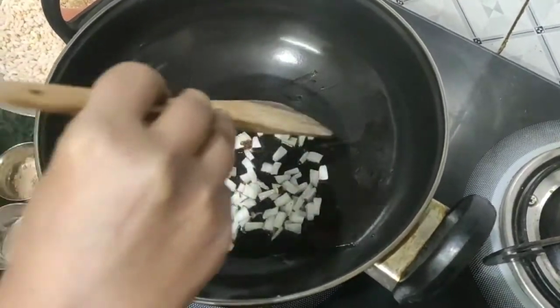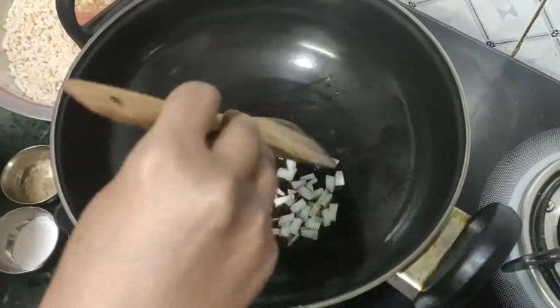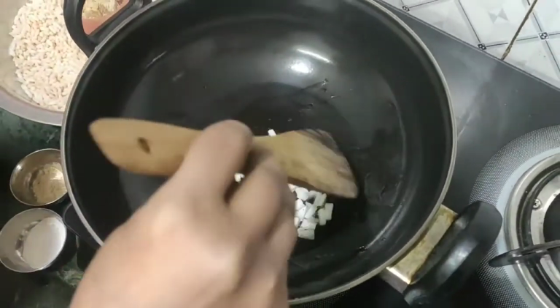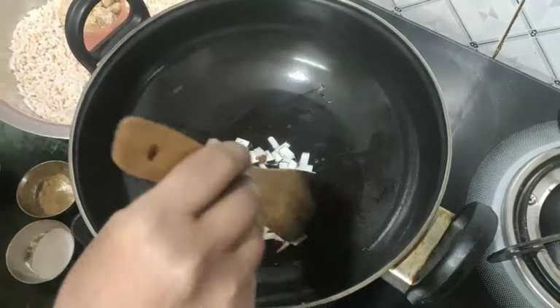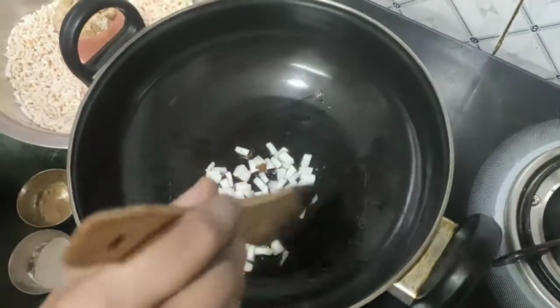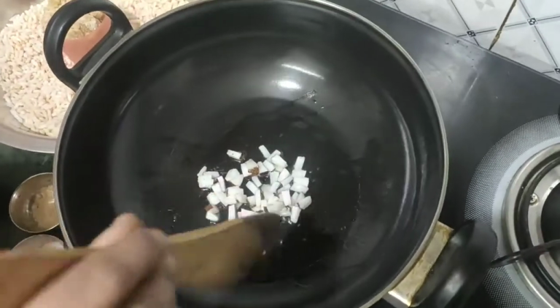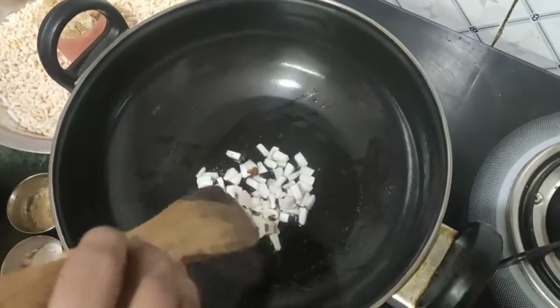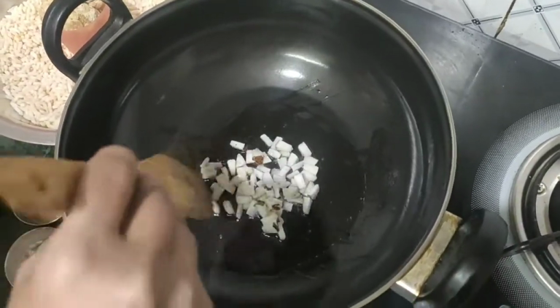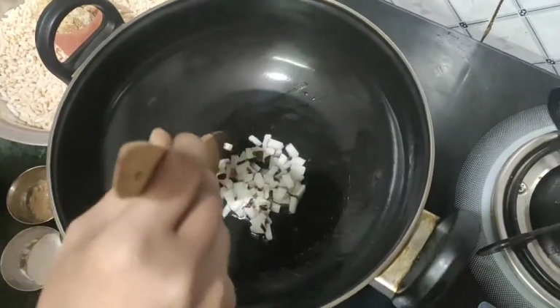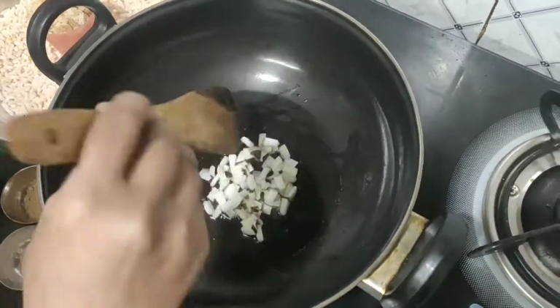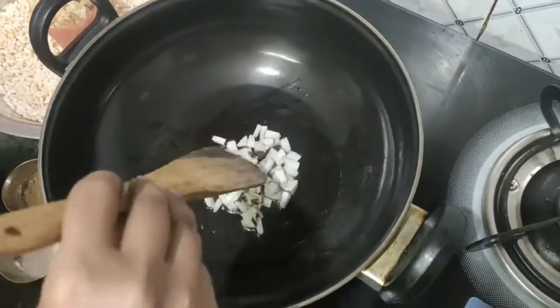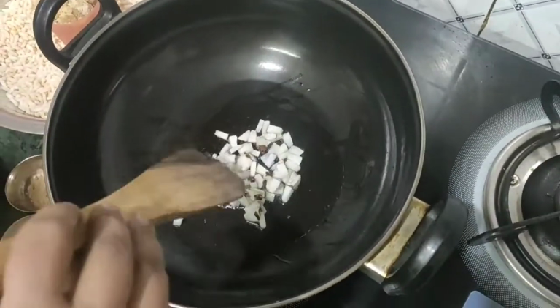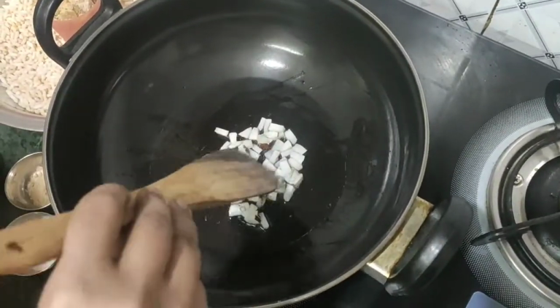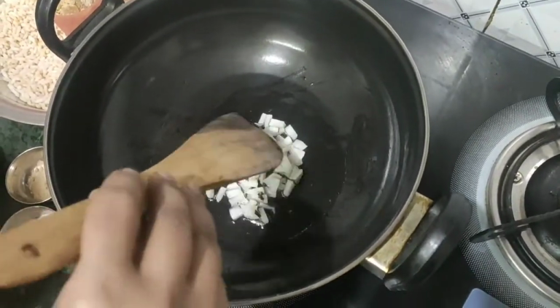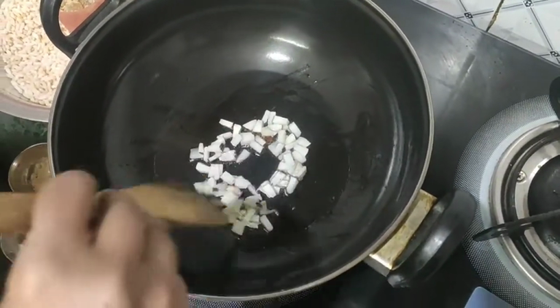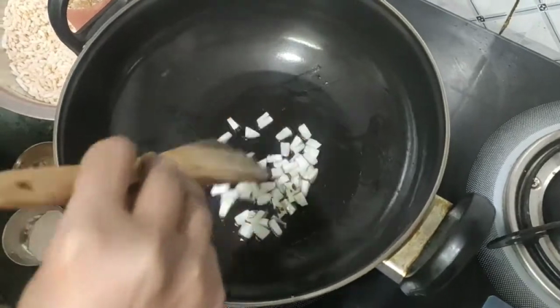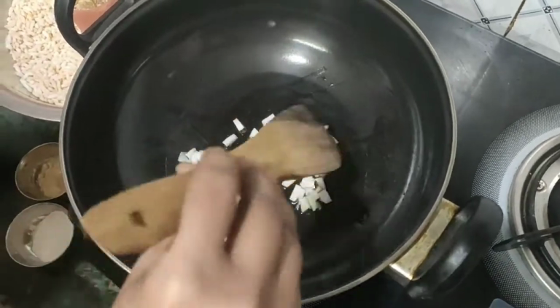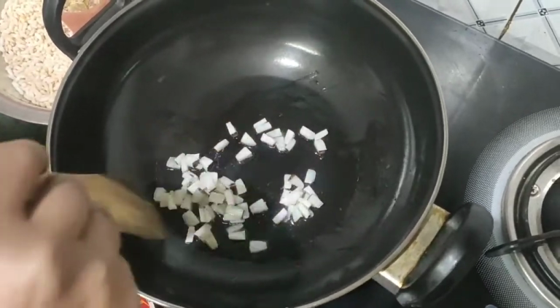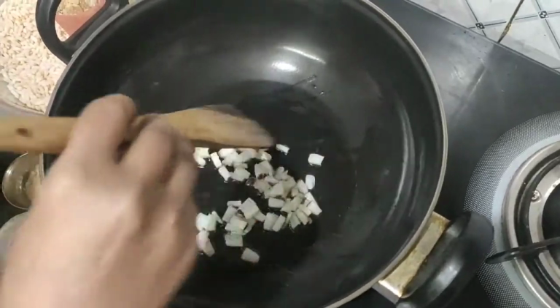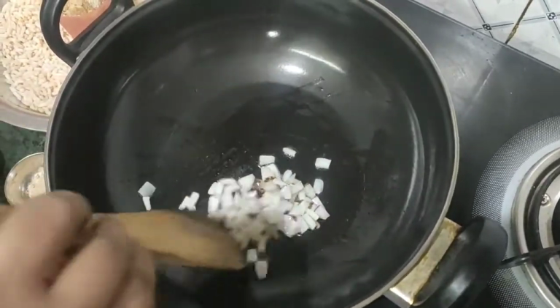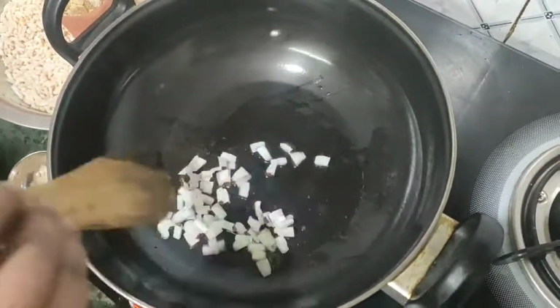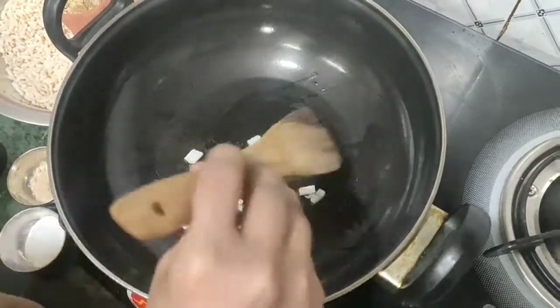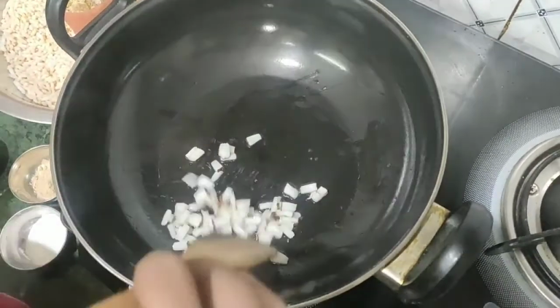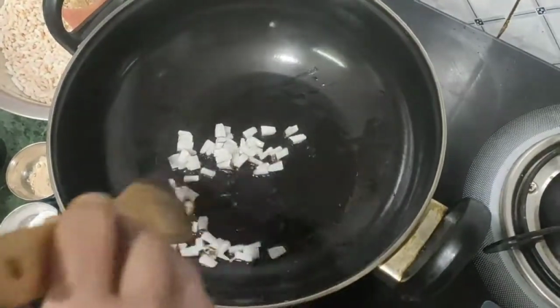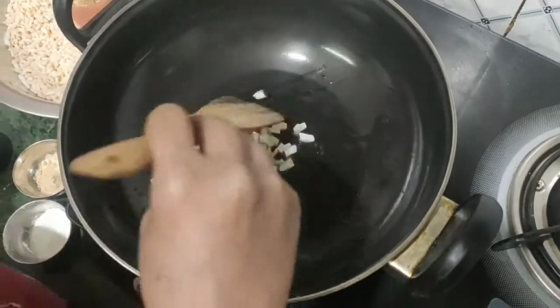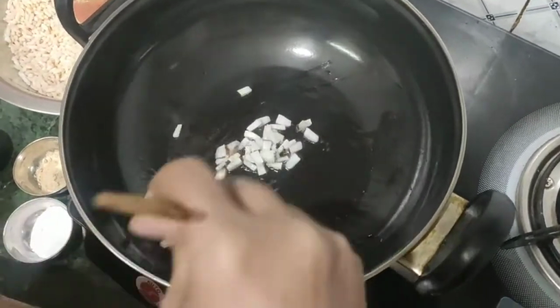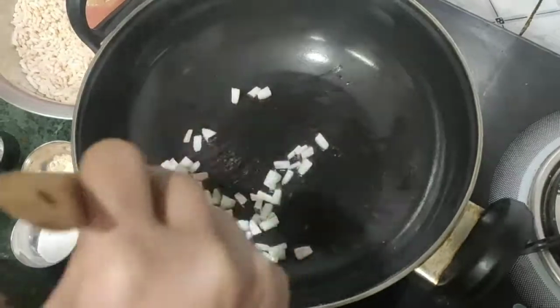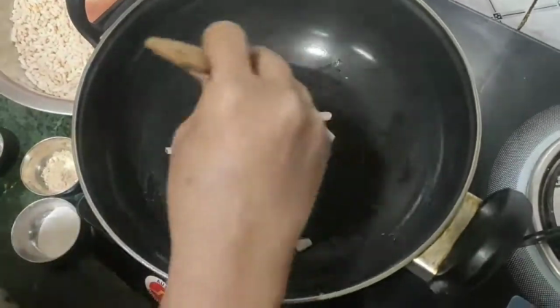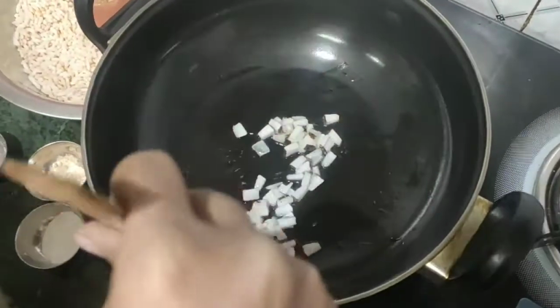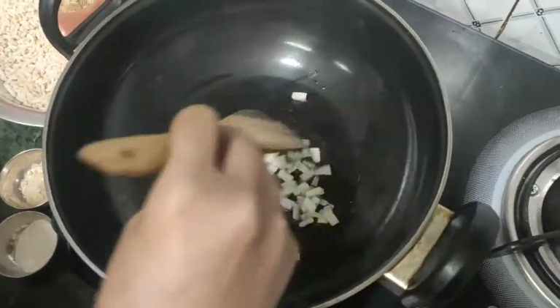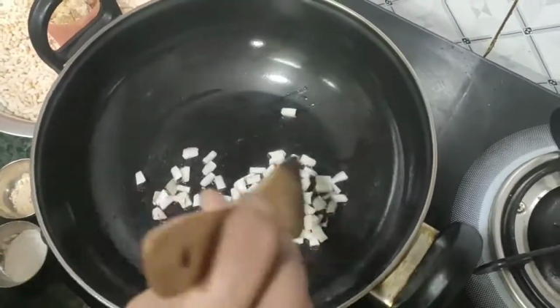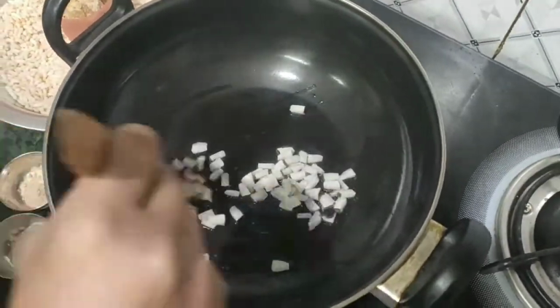I will be using the wok and I am going to cook the wok. I am going to cook the wok and make a hamburger. Then I will go to the wok and make a wok.